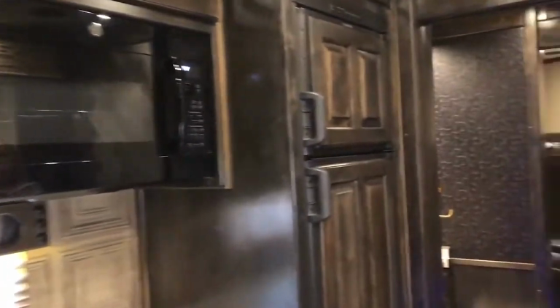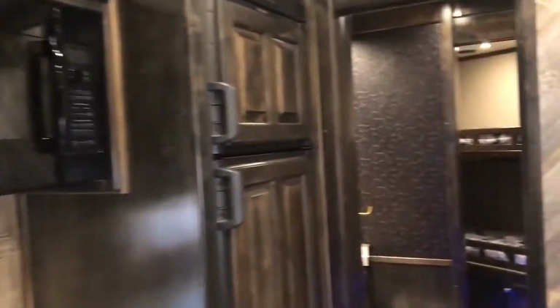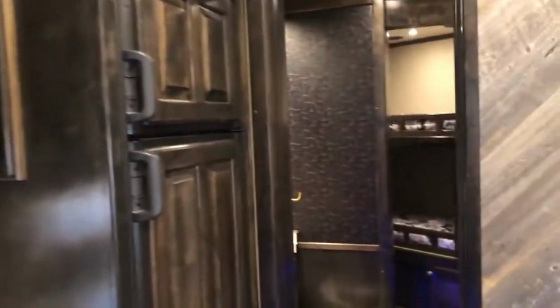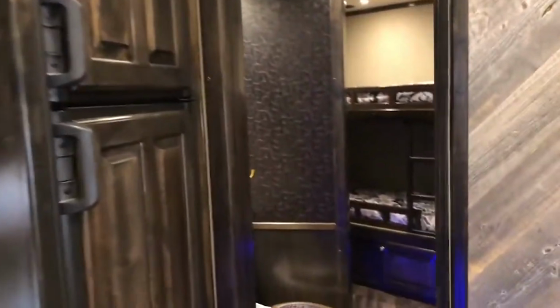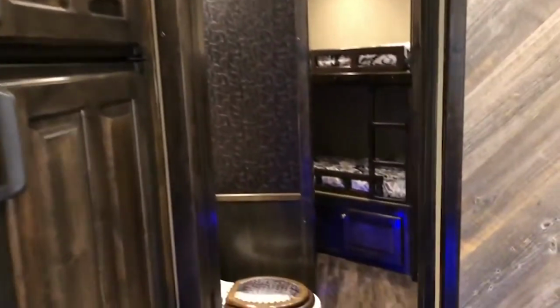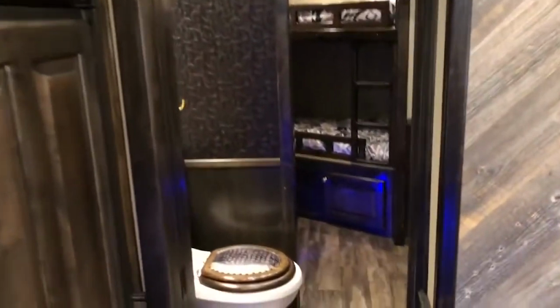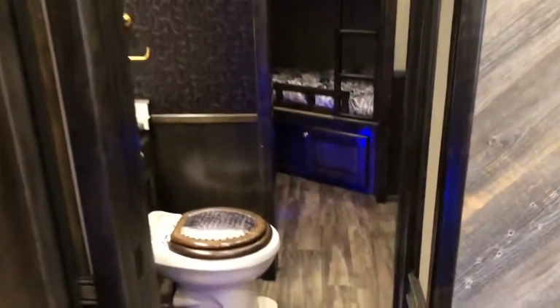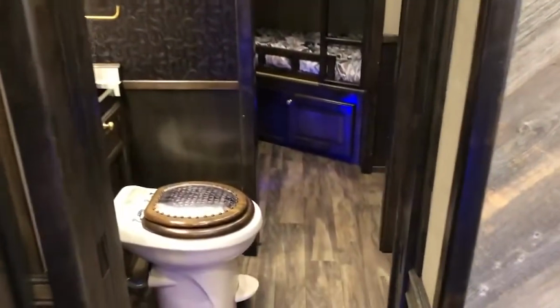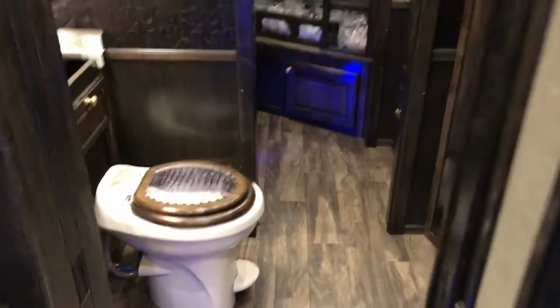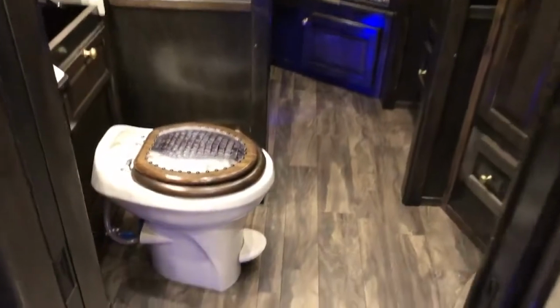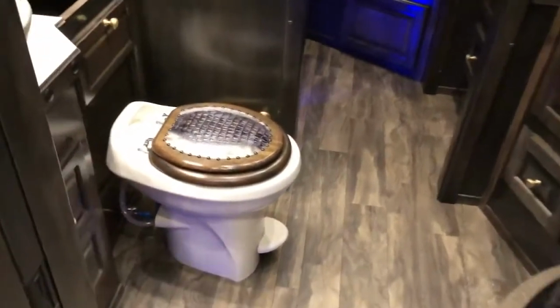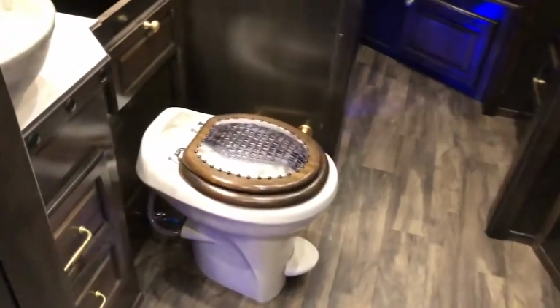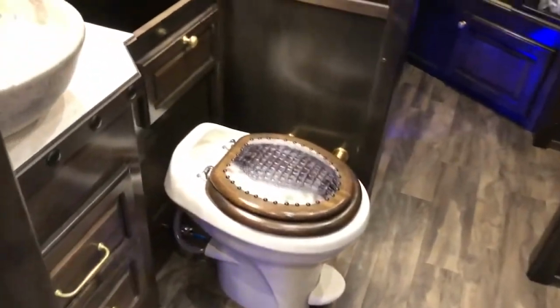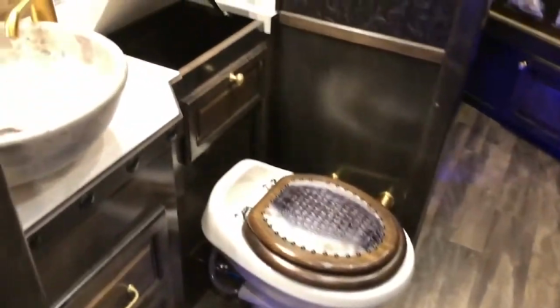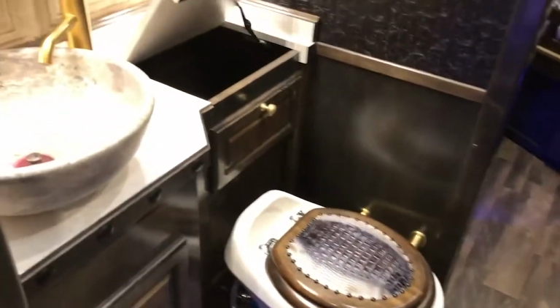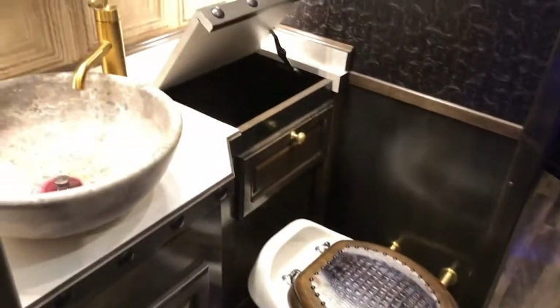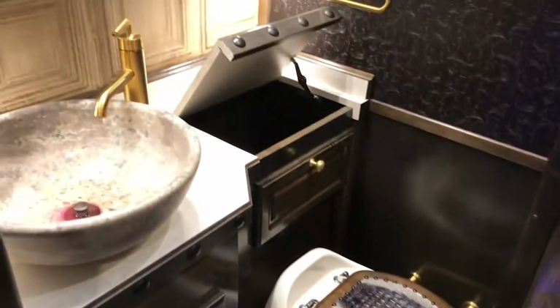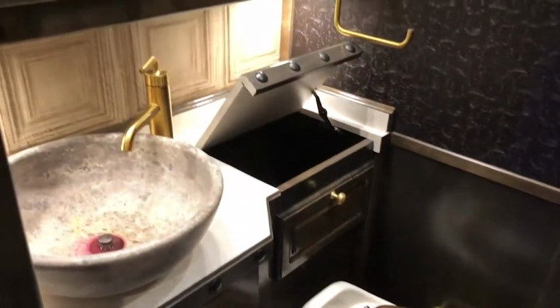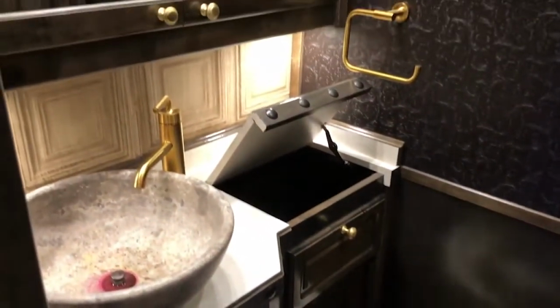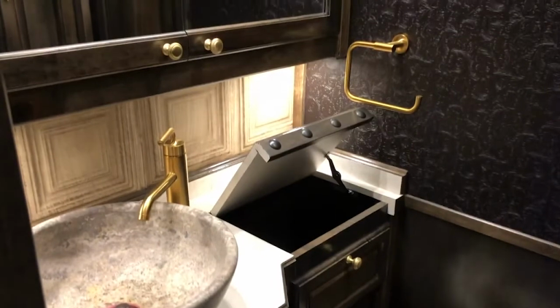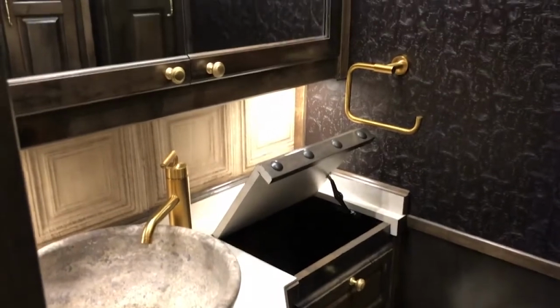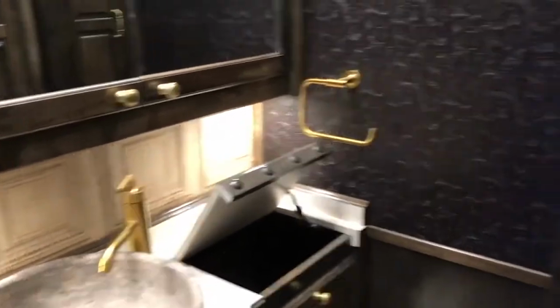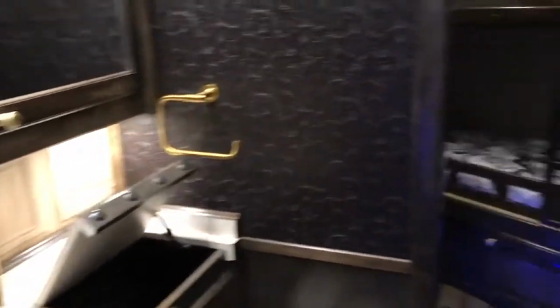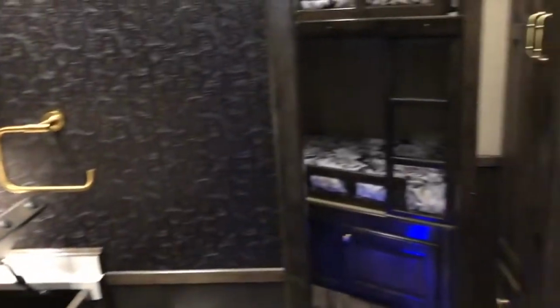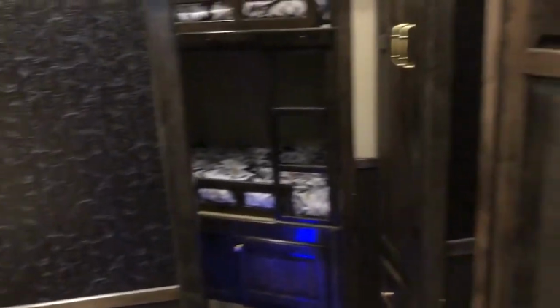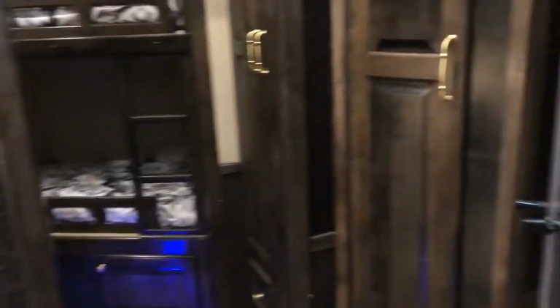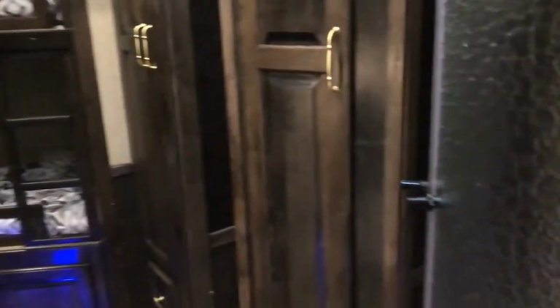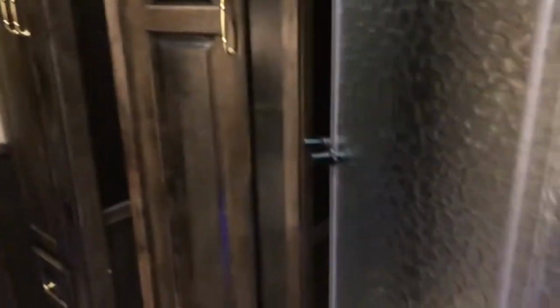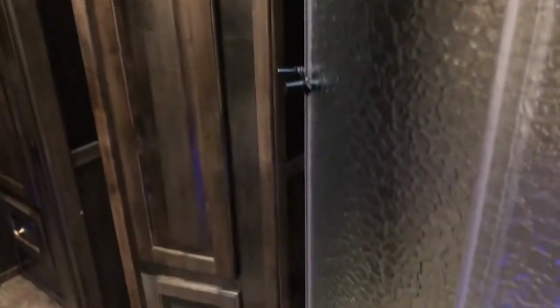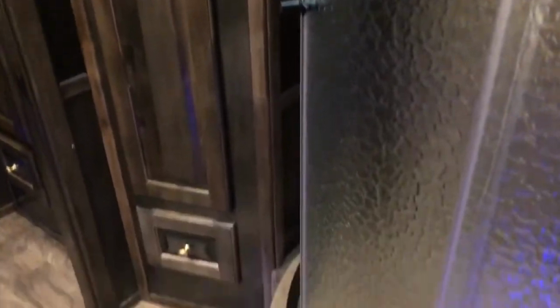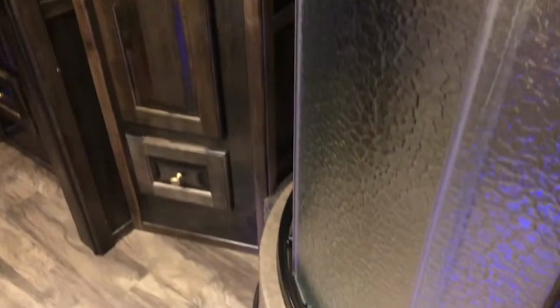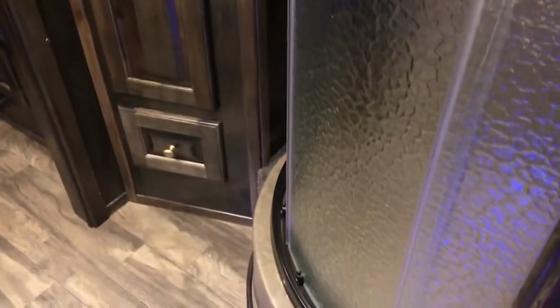As you go through this trailer to the bathroom, it has a porcelain toilet, big vessel sink, extra laundry hamper, sink and vanity, and around to your closet storage and radius shower.